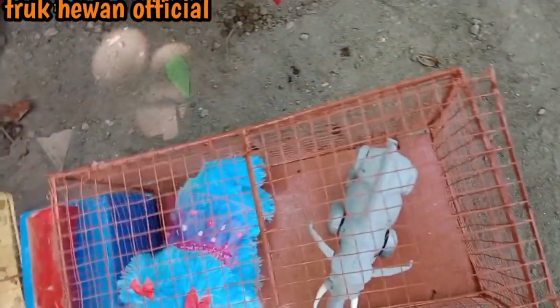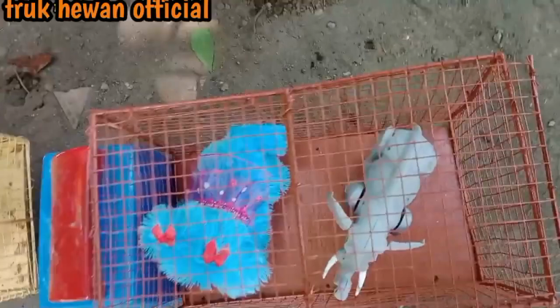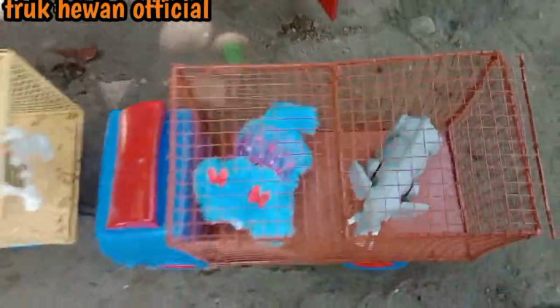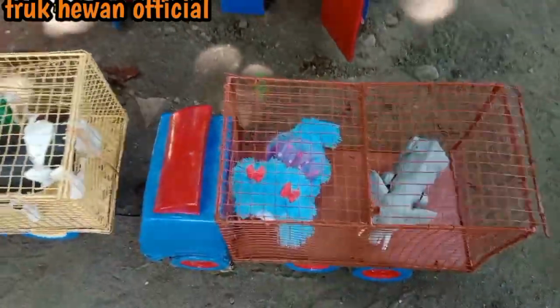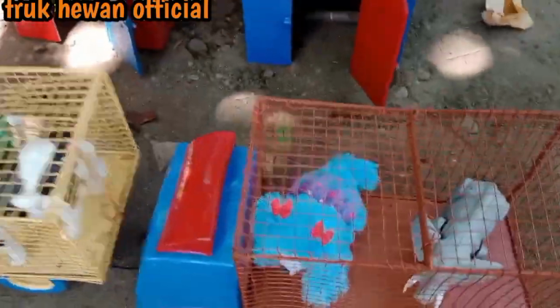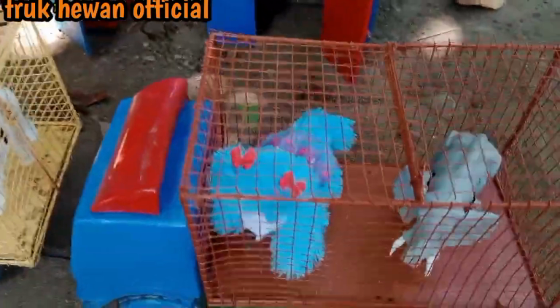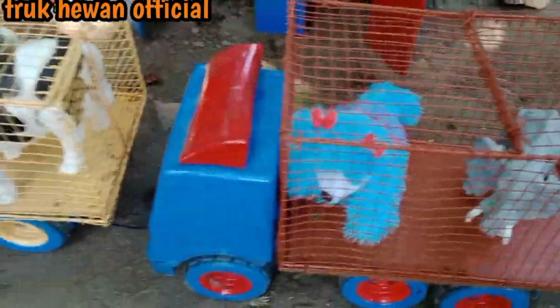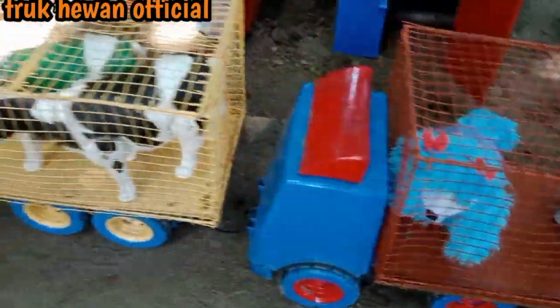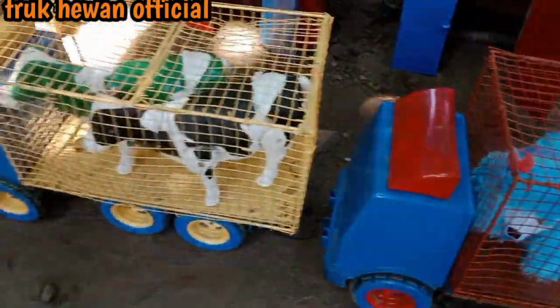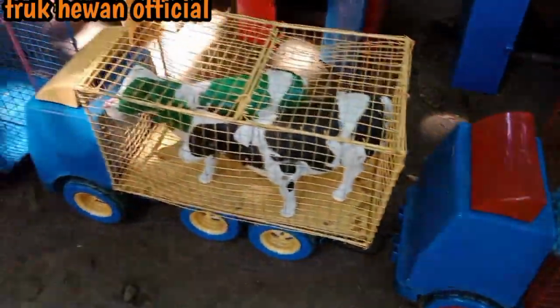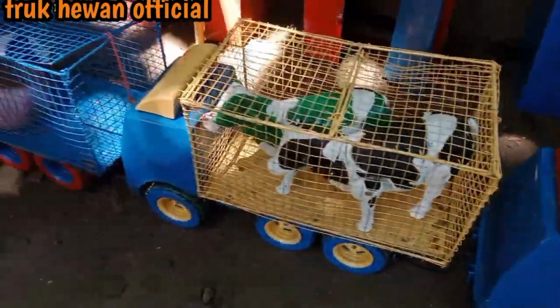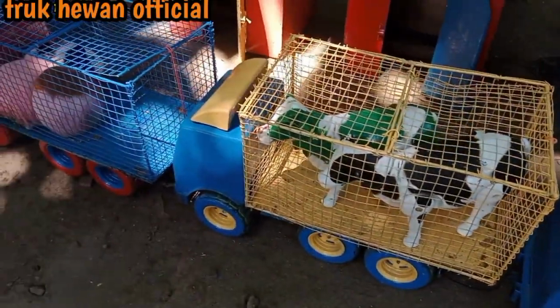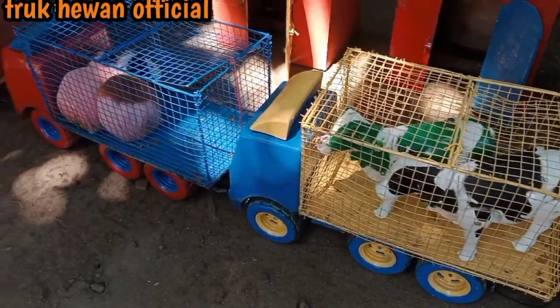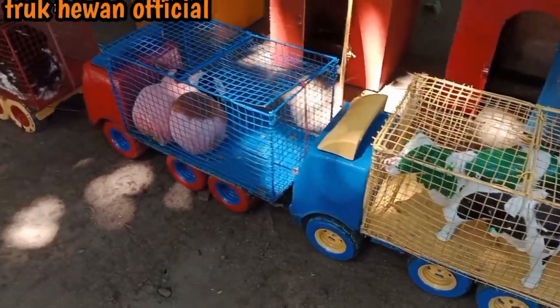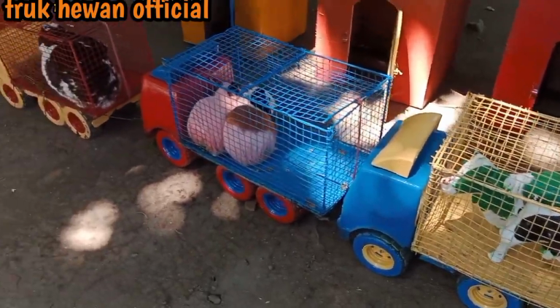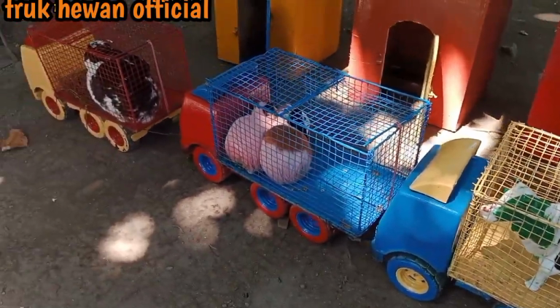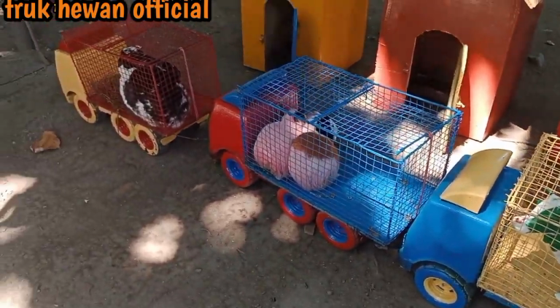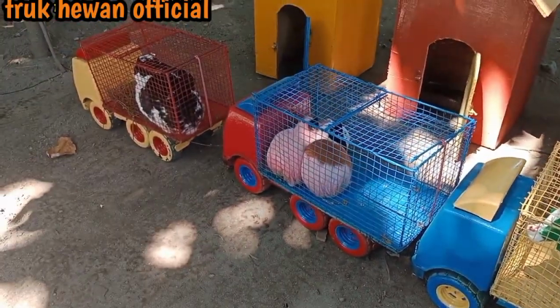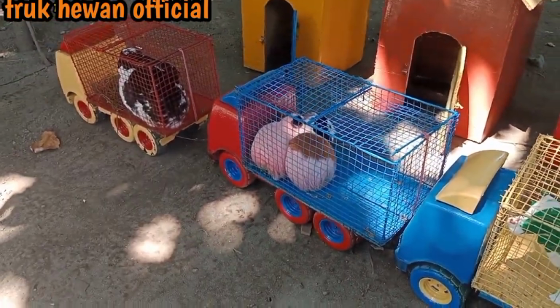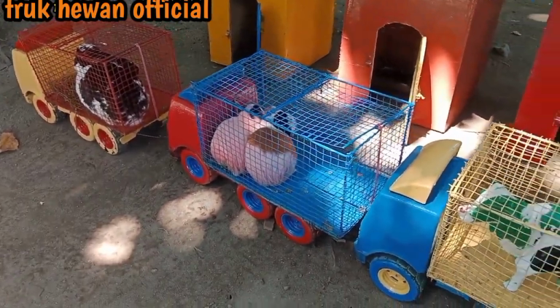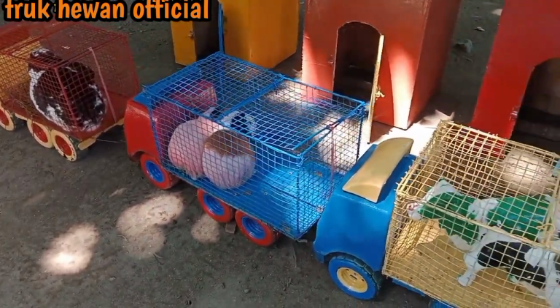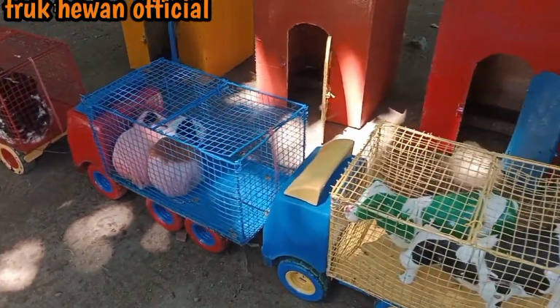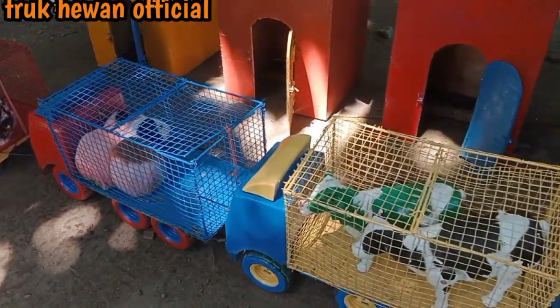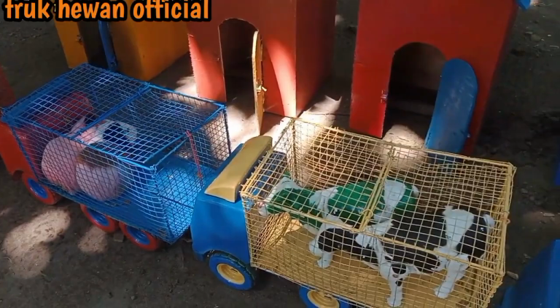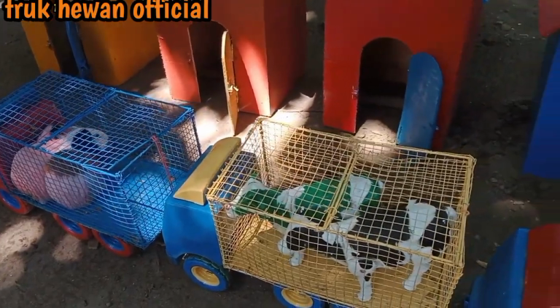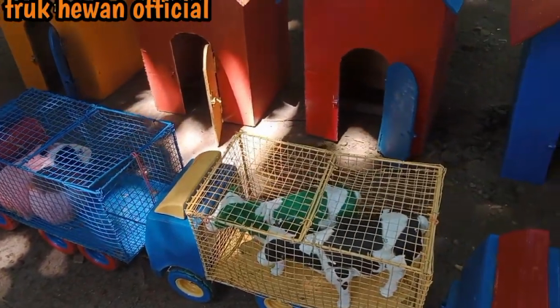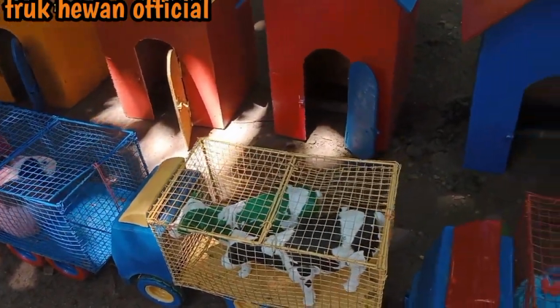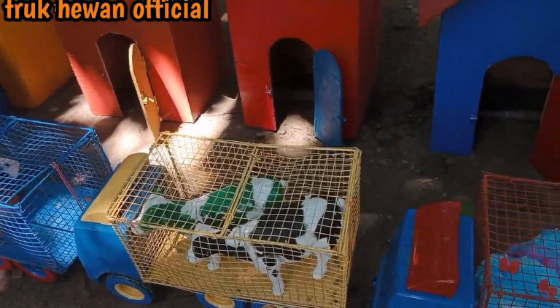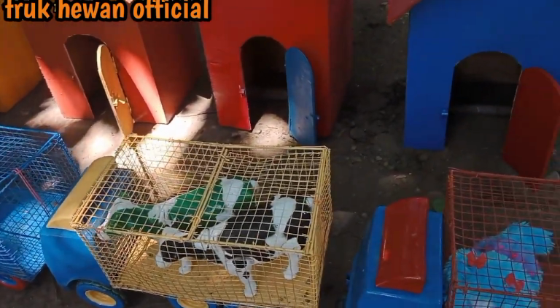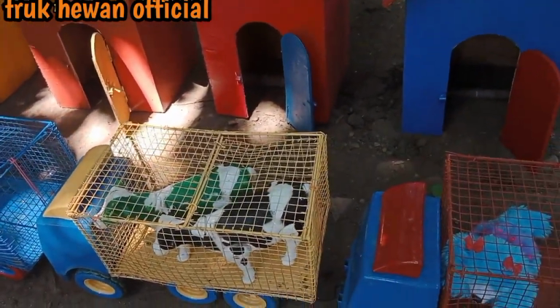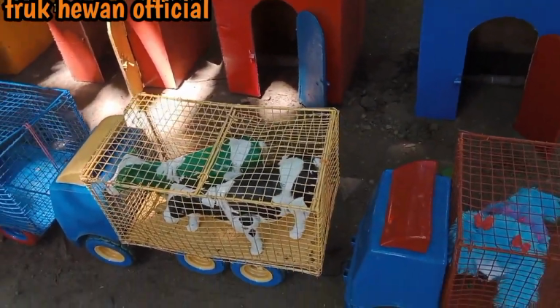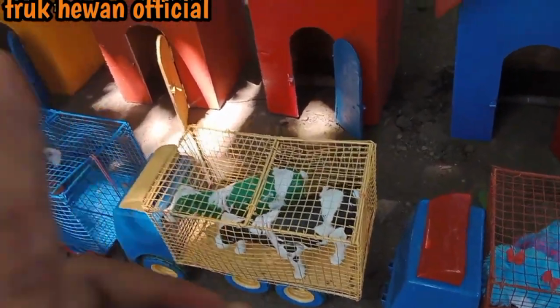Wow lihat, semua truk sudah penuh dengan hewan ternak teman-teman! Mantul sekali. Saatnya kita let's go, ajak jalan-jalan semua hewan. Let's go!